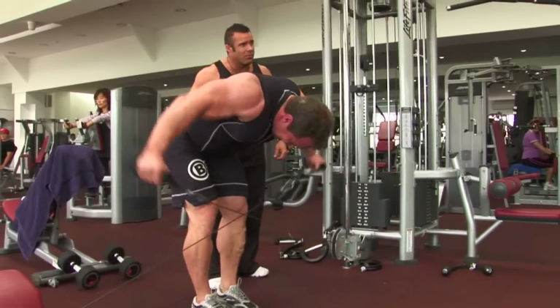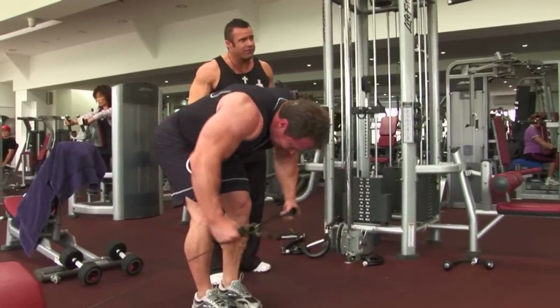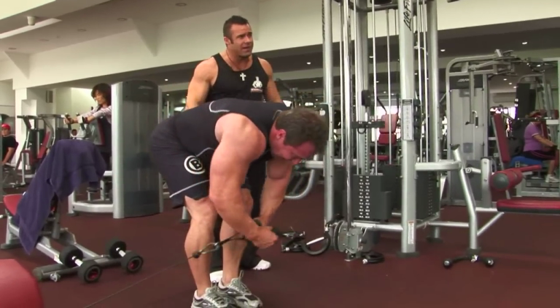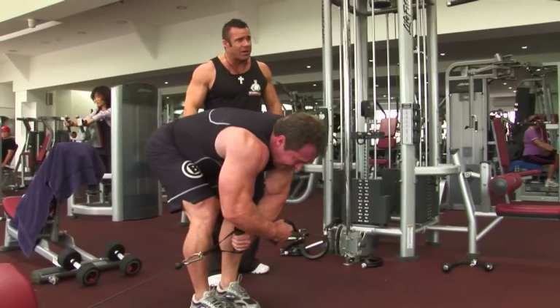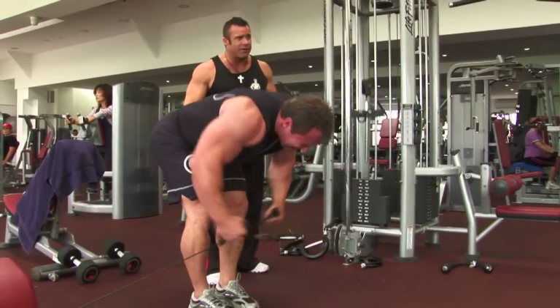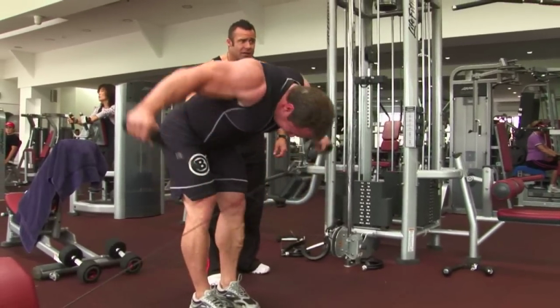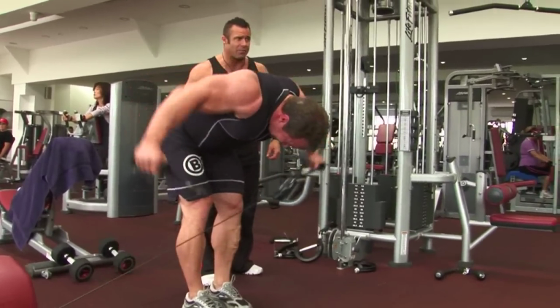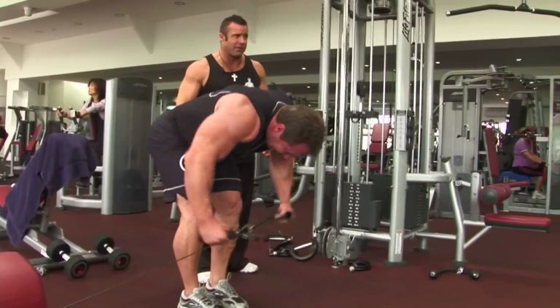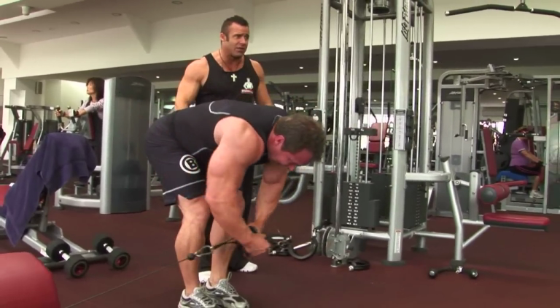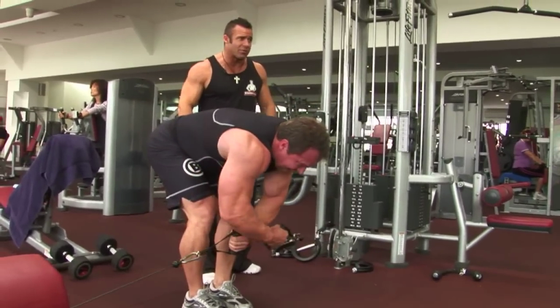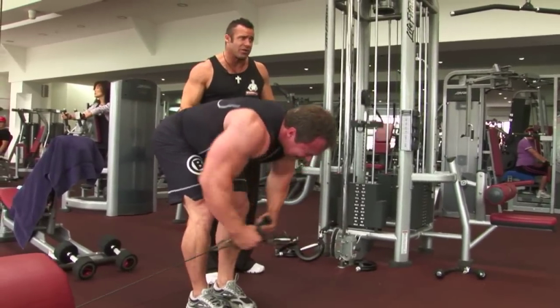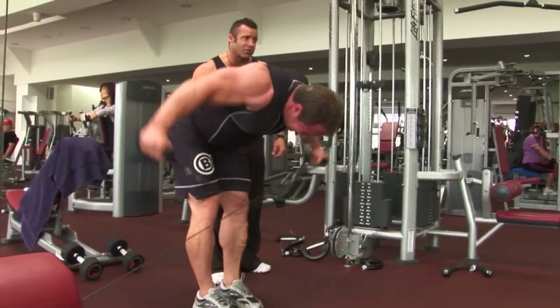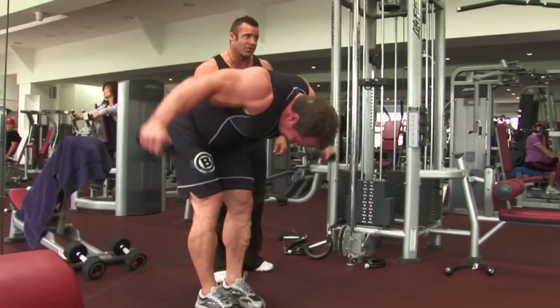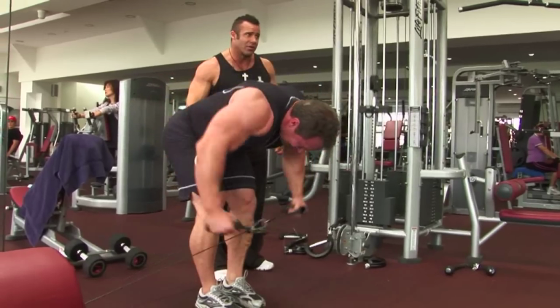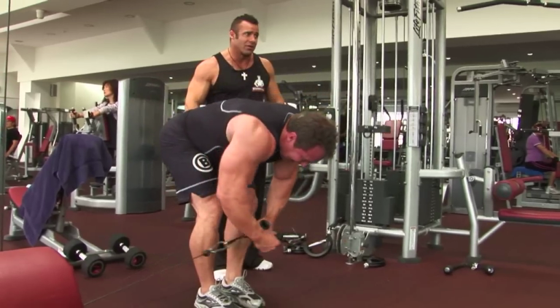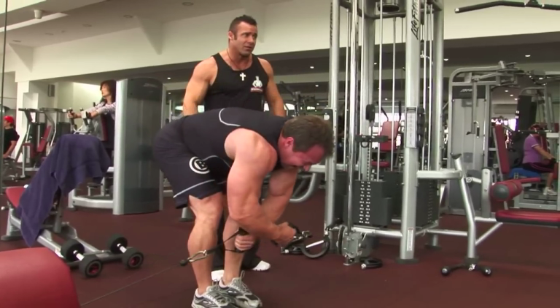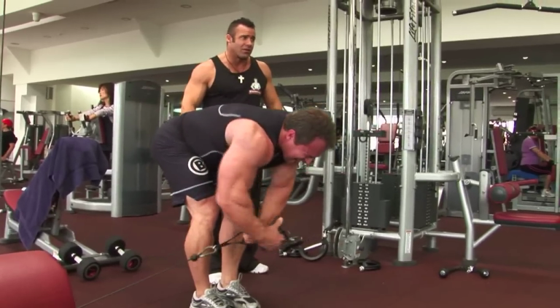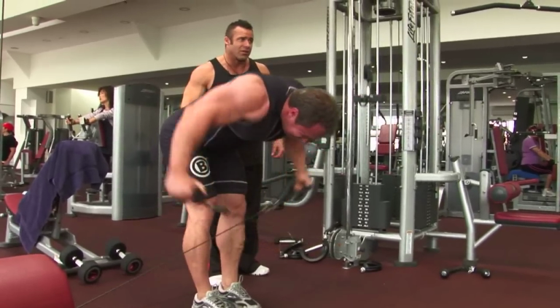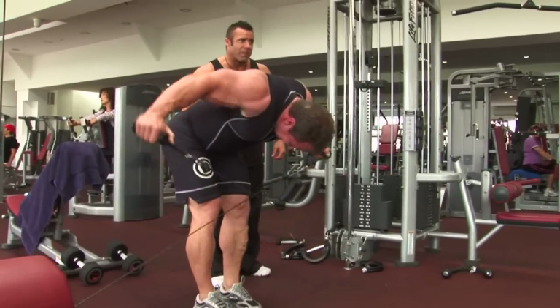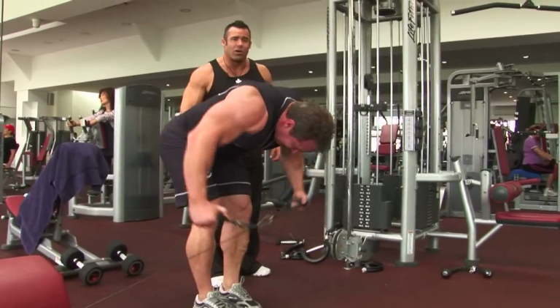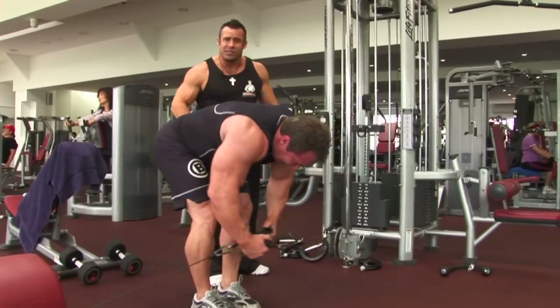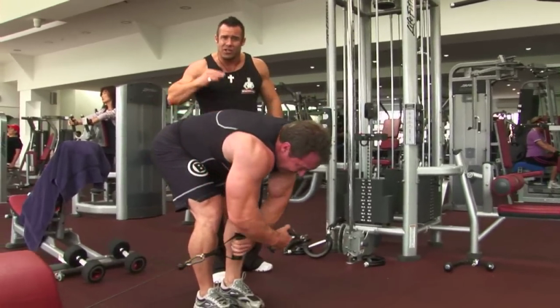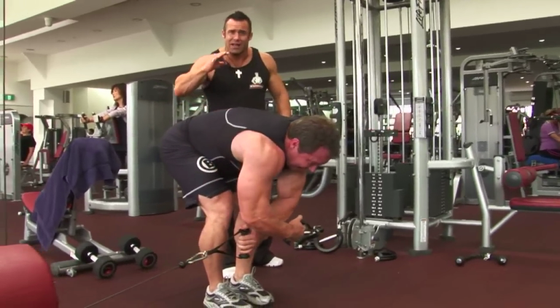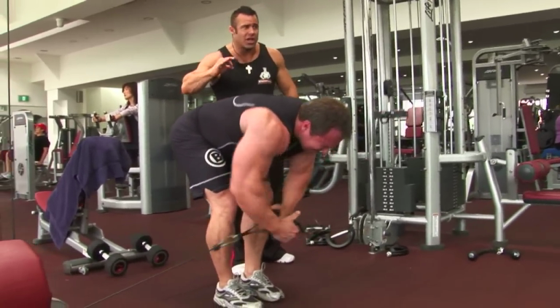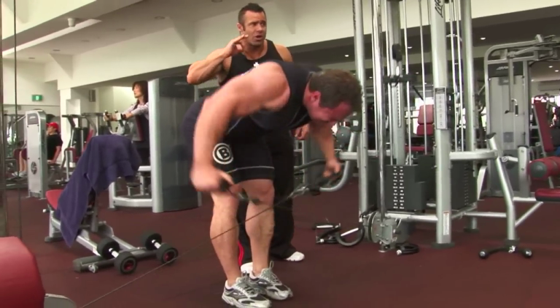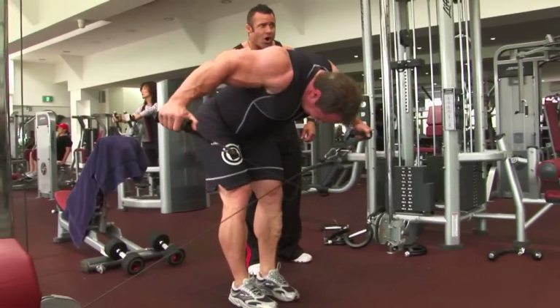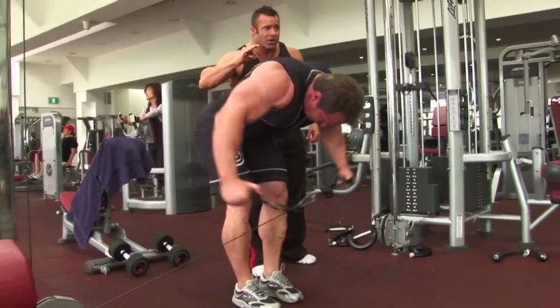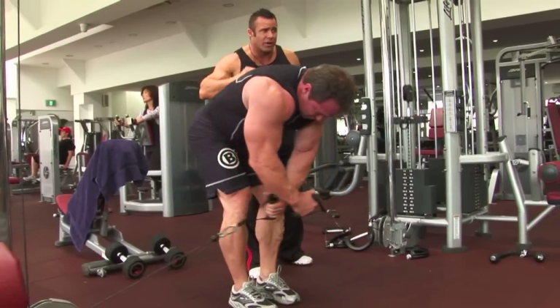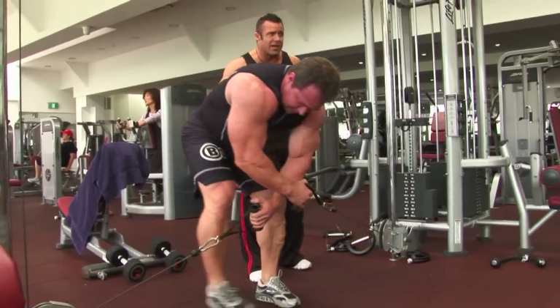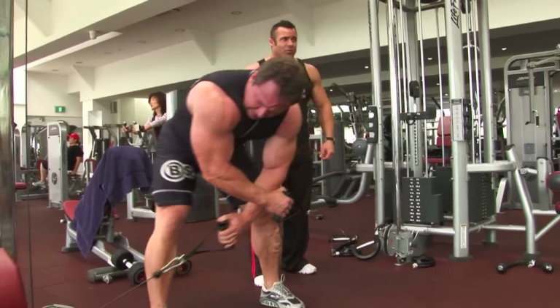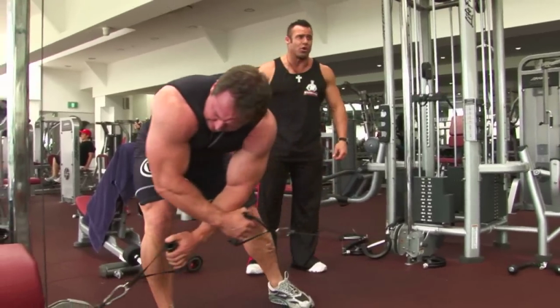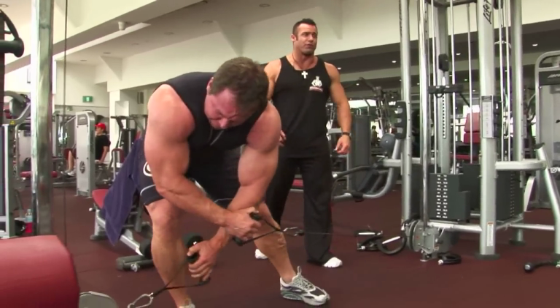So Justin gets his variety here to really fry his rear delts. 15 reps. Constant tension, ladies and gentlemen, on the rear delt. Beautiful.